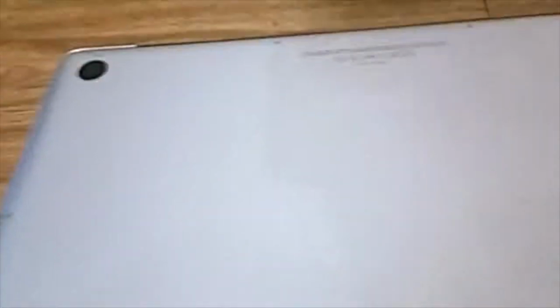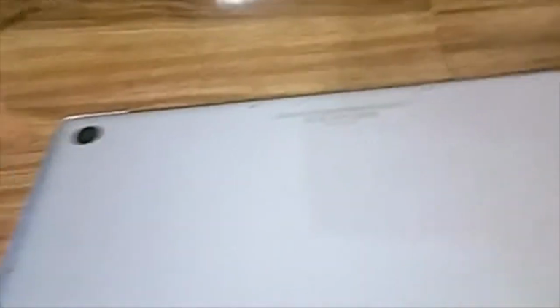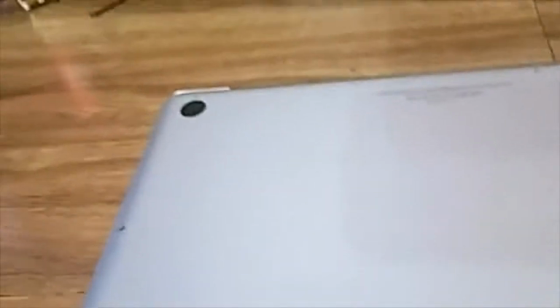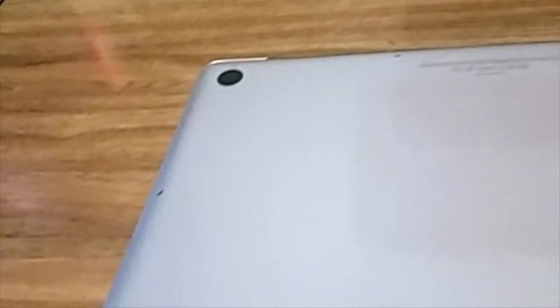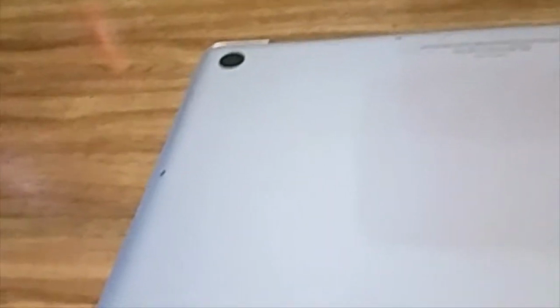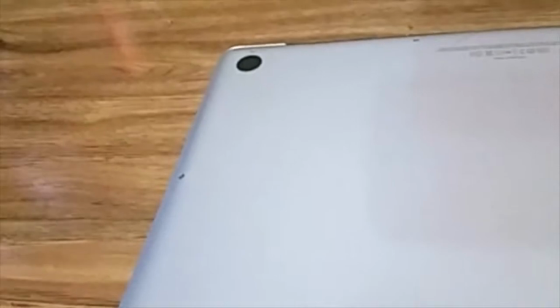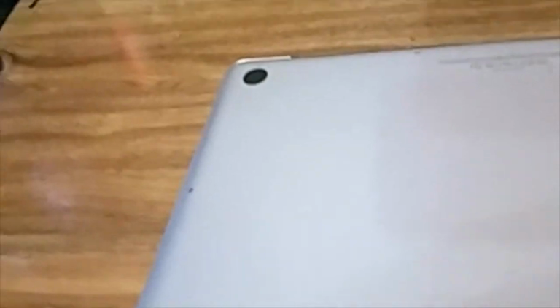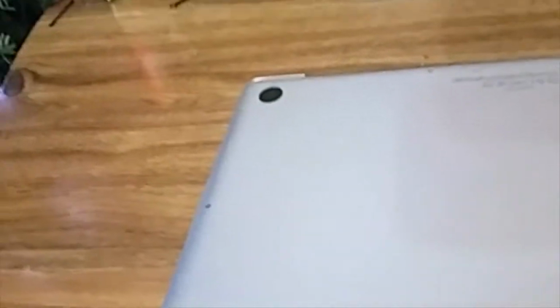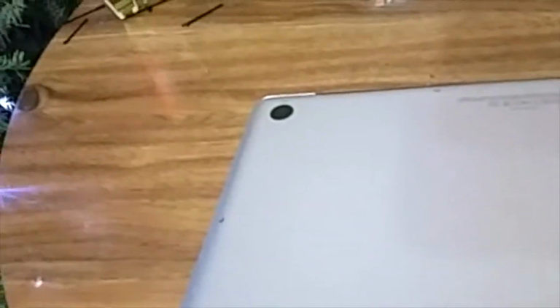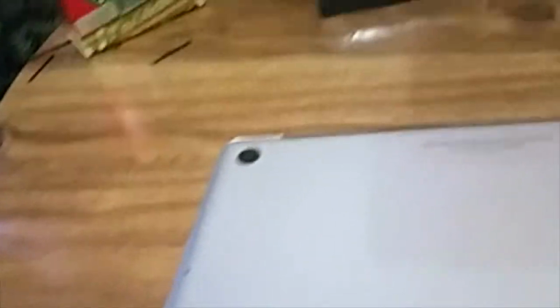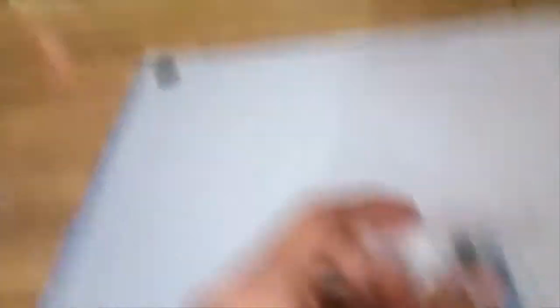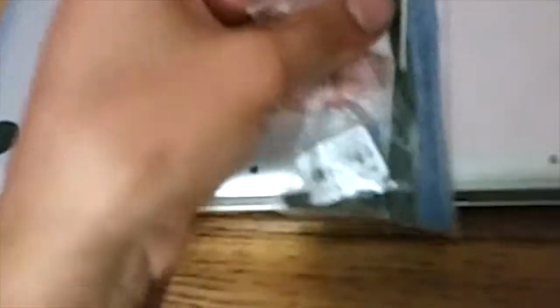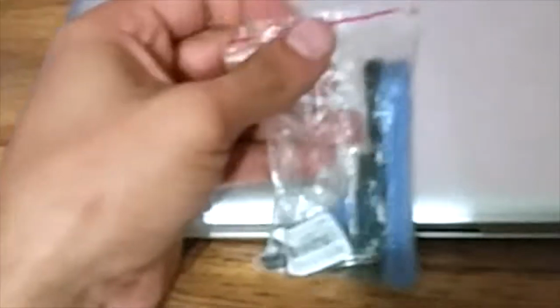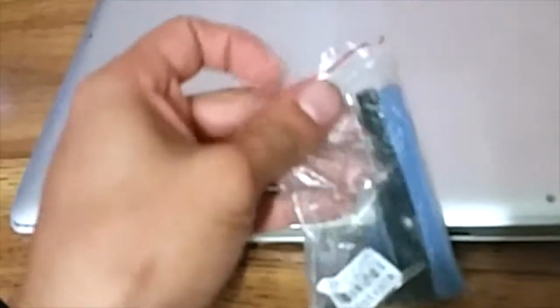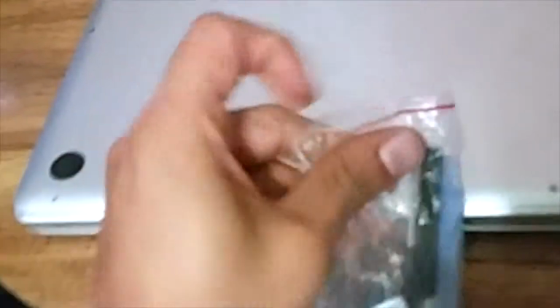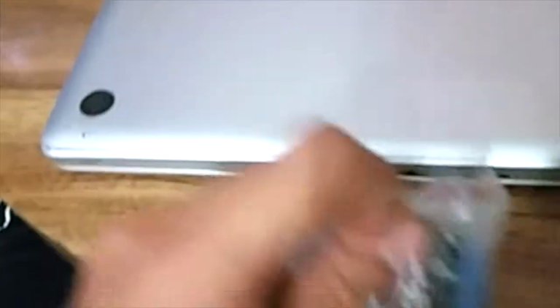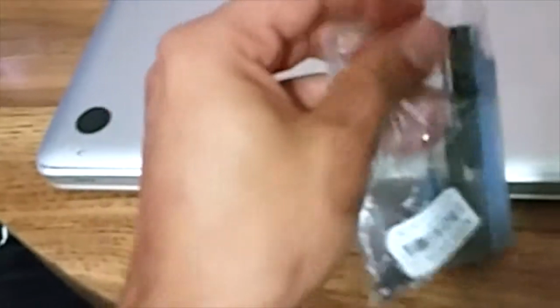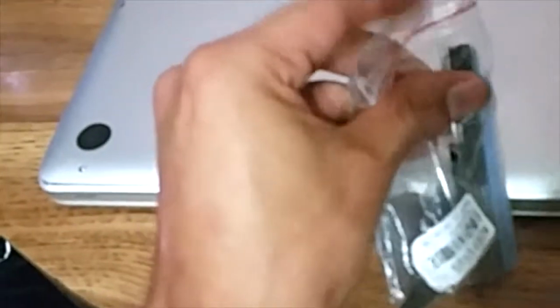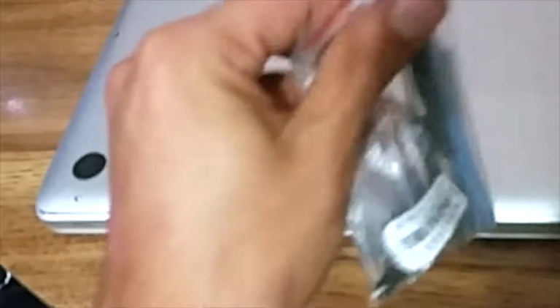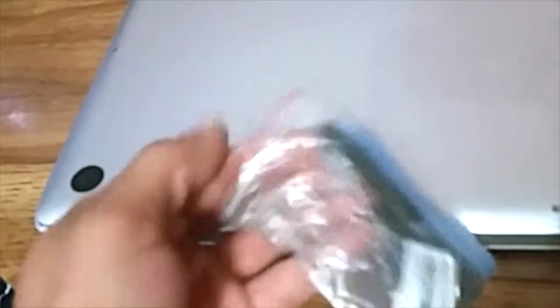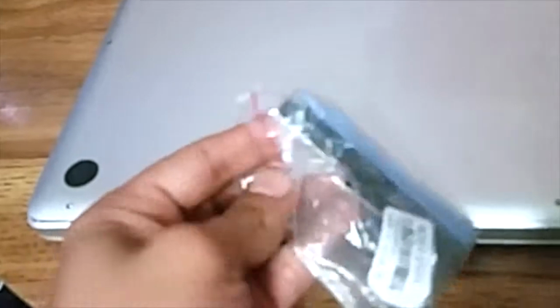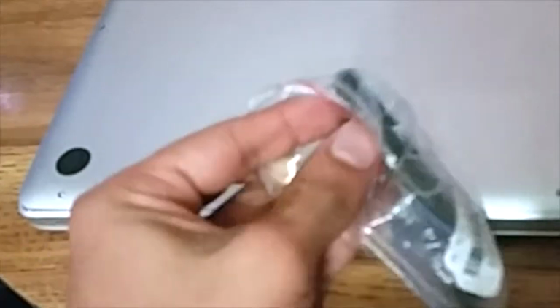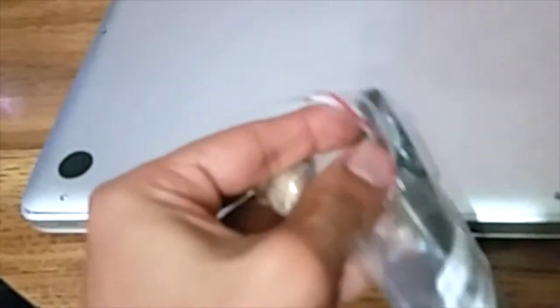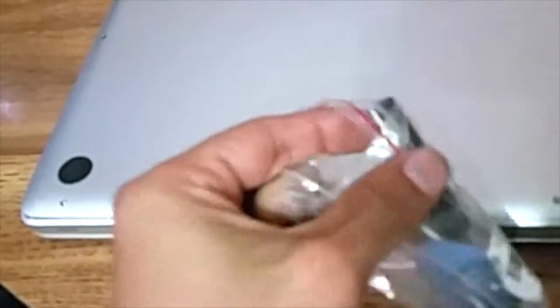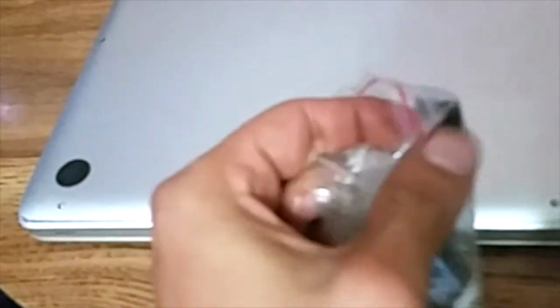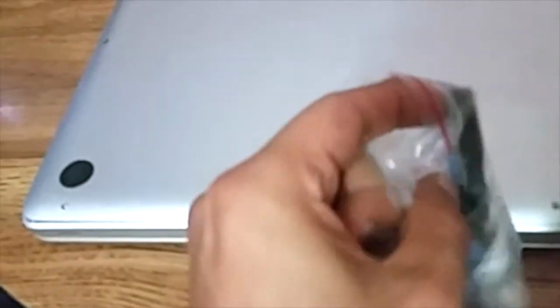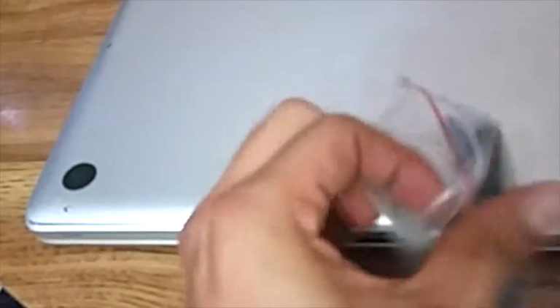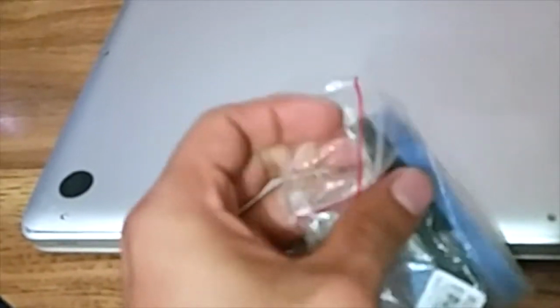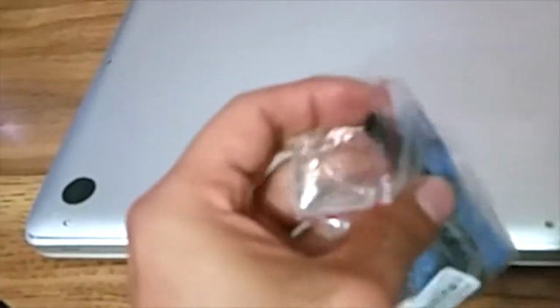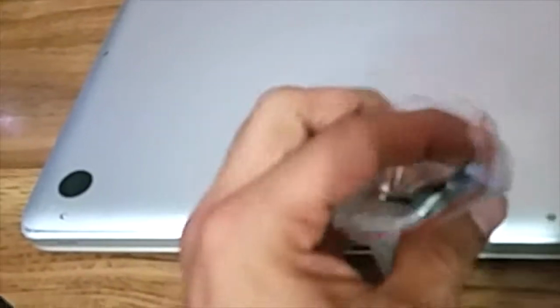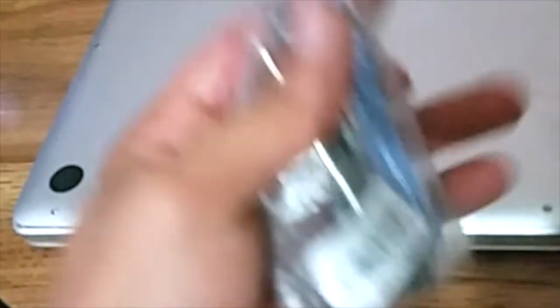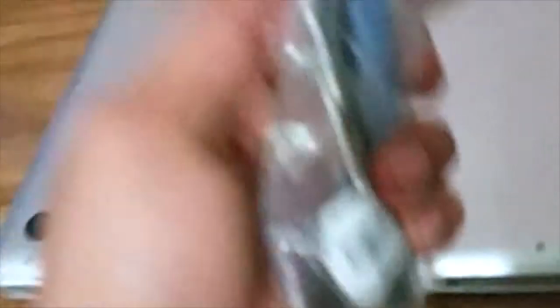First you want to make sure you have a small screwdriver. I got this one free with my purchase of an LCD screen for my Samsung Galaxy S5.